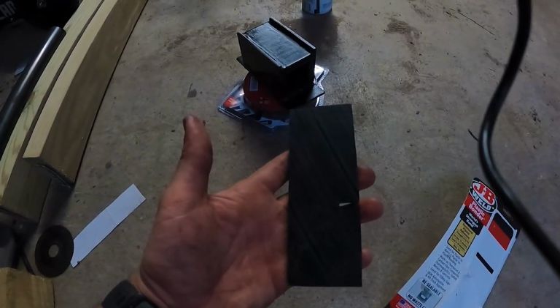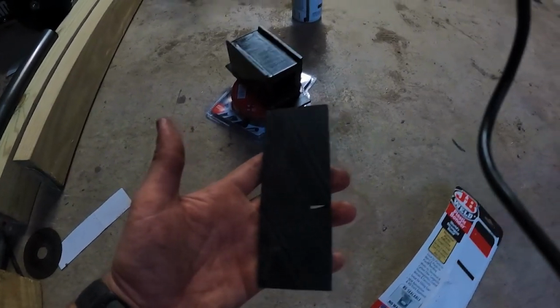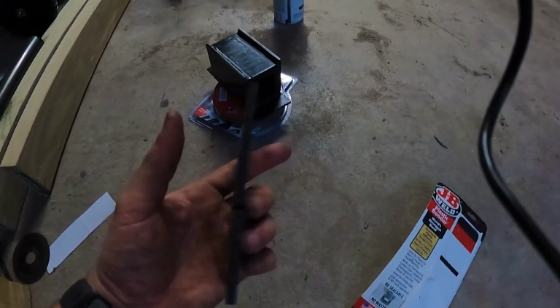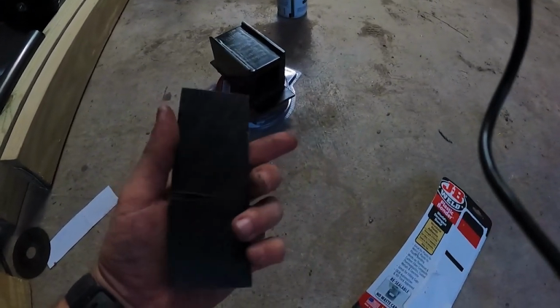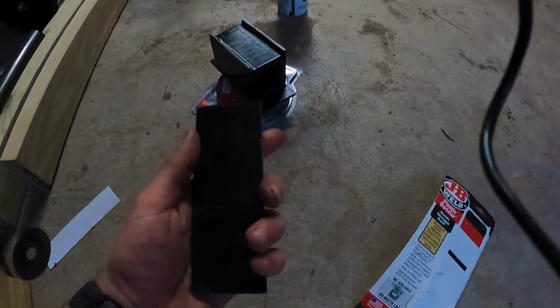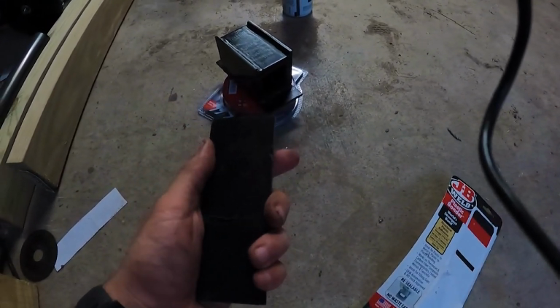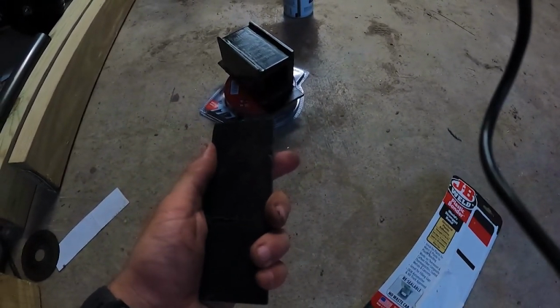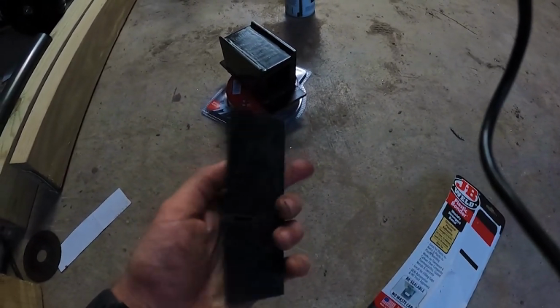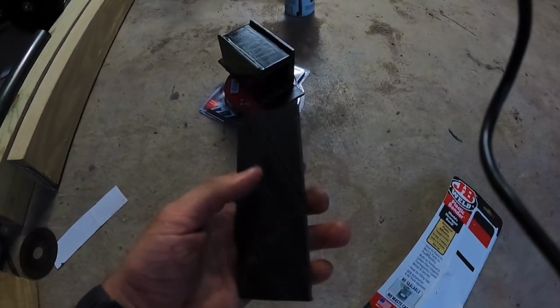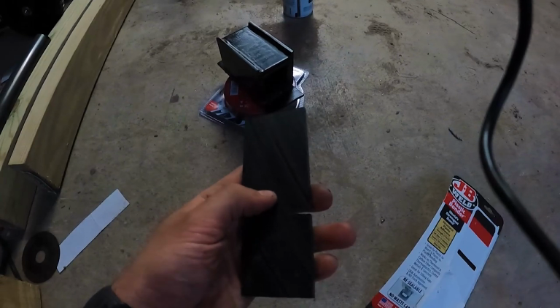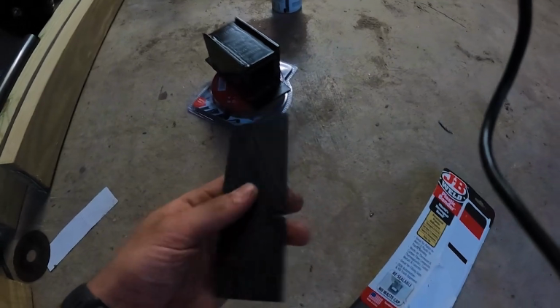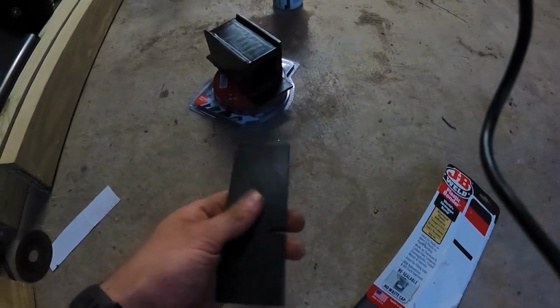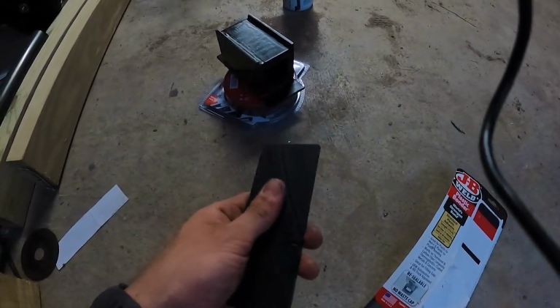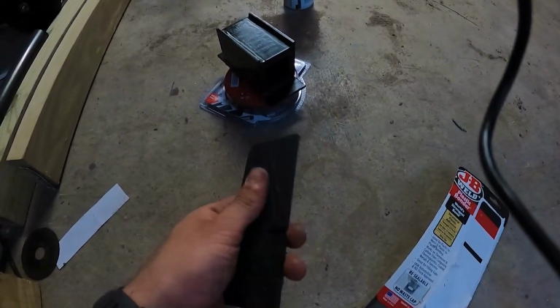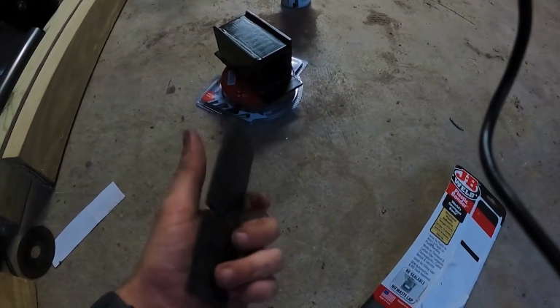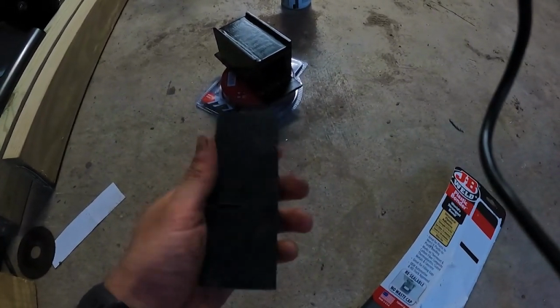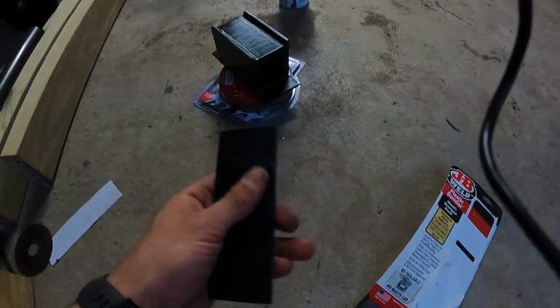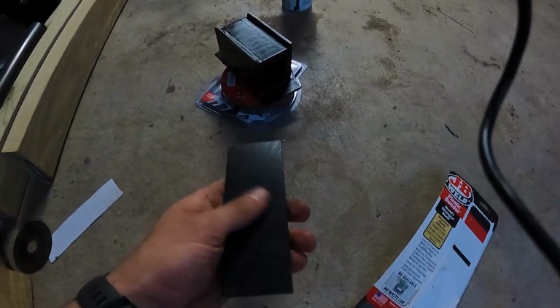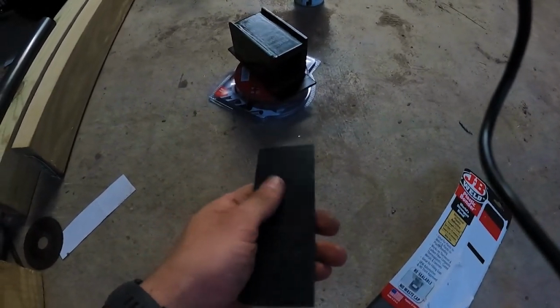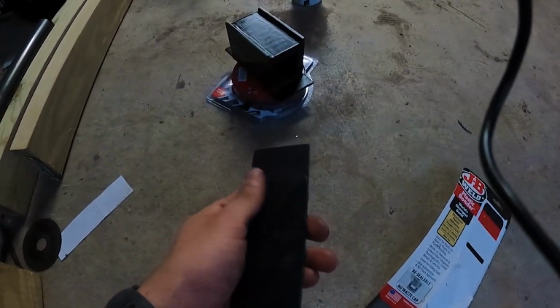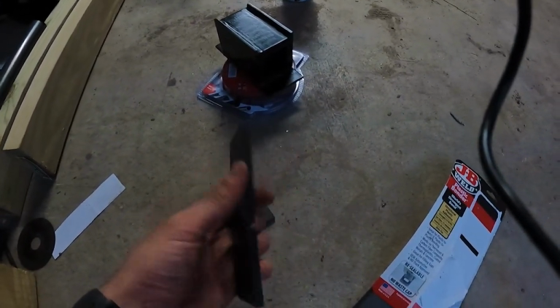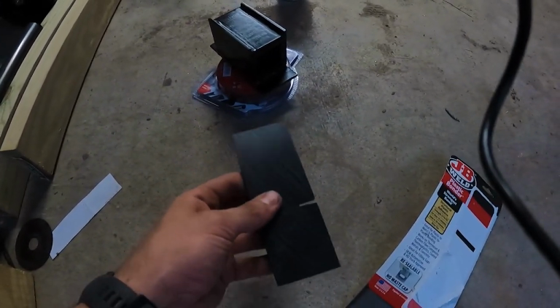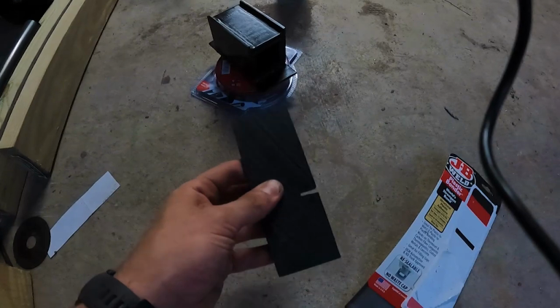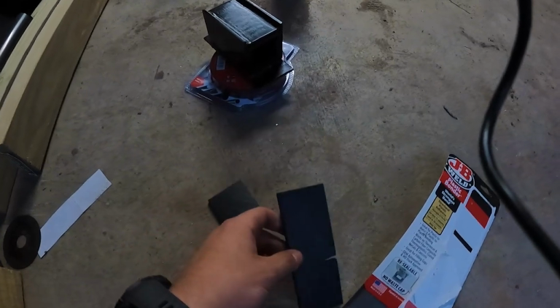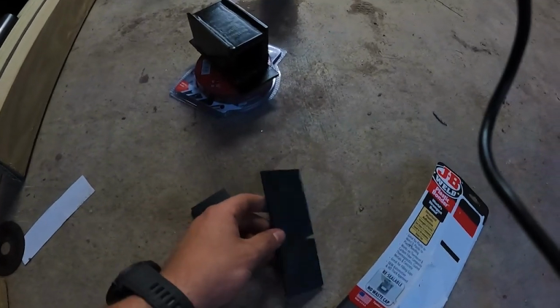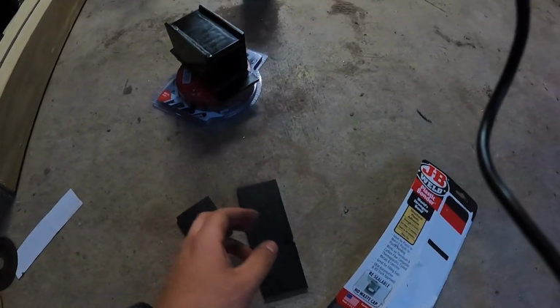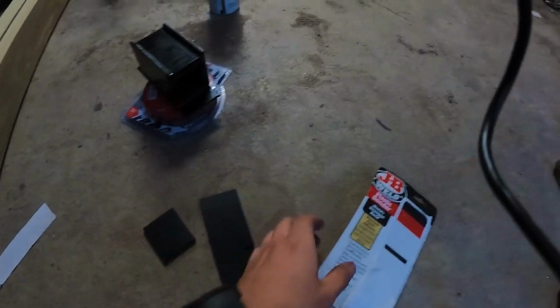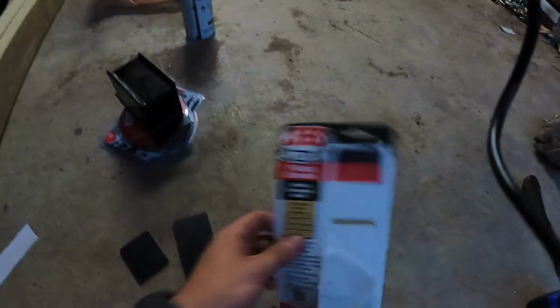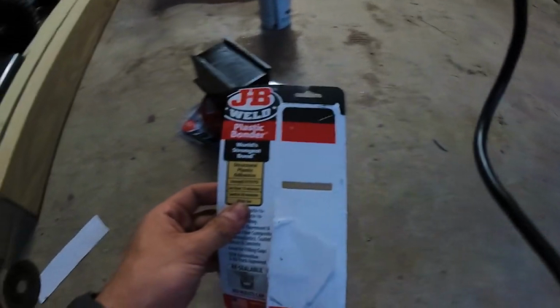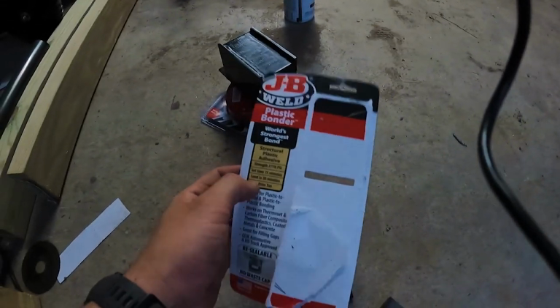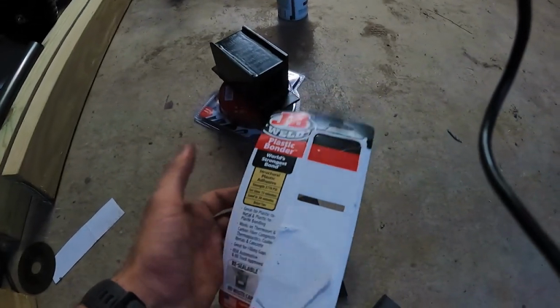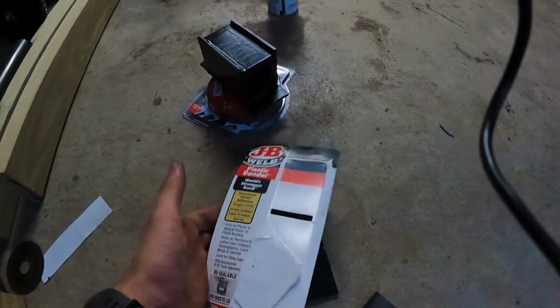What's interesting about this UHMW is that as it wears, it's actually self-lubricating, so it should be pretty good for this application. Pretty happy with it.